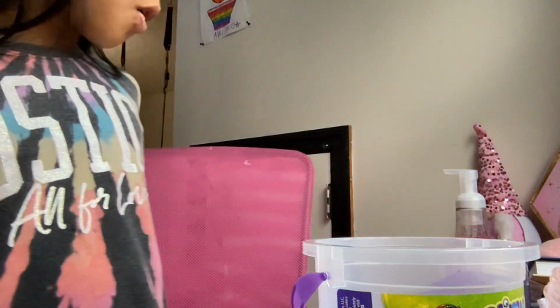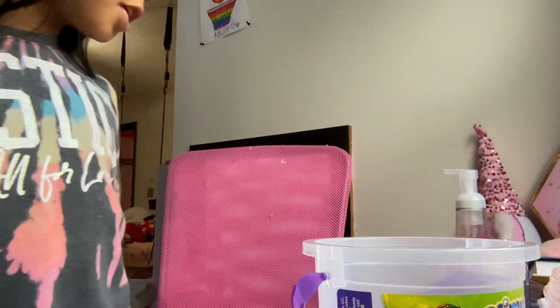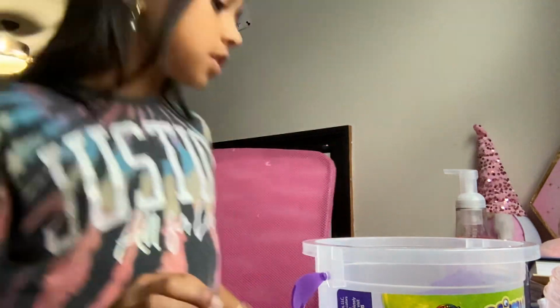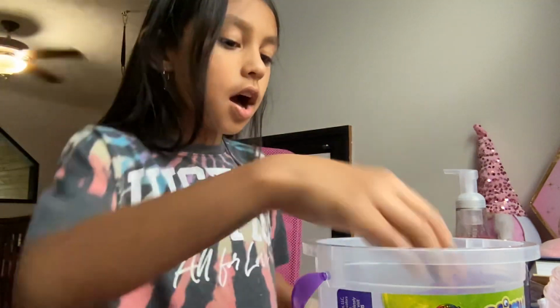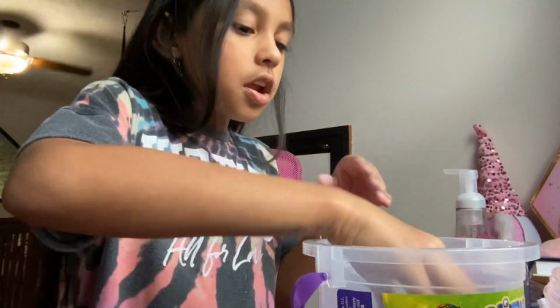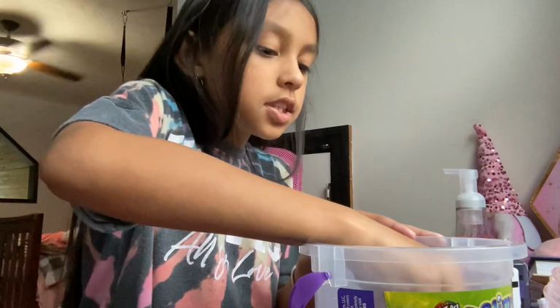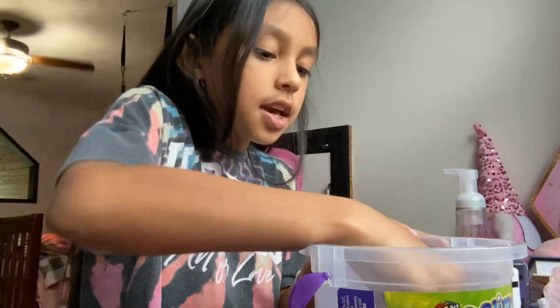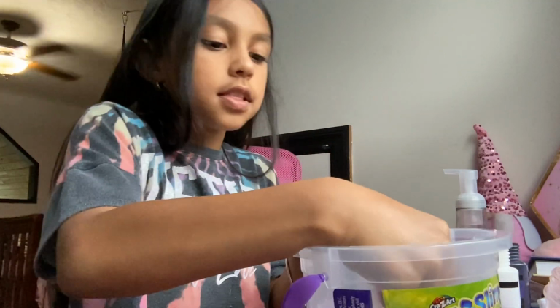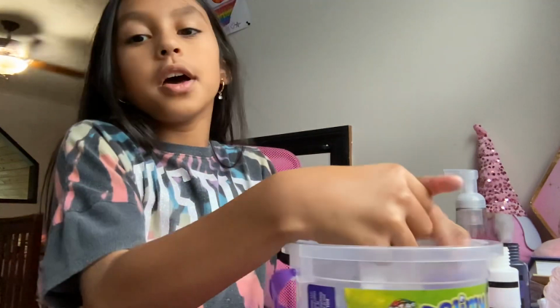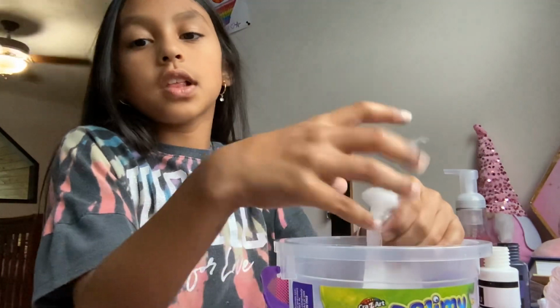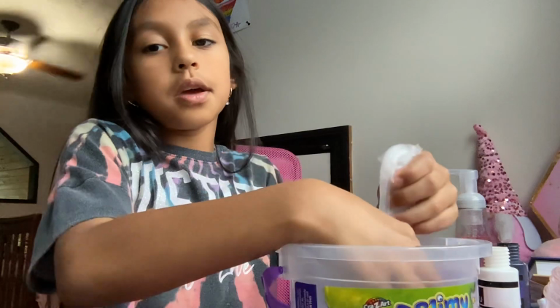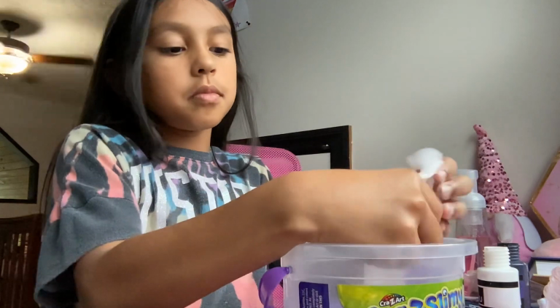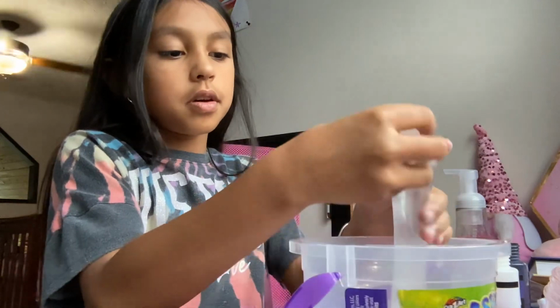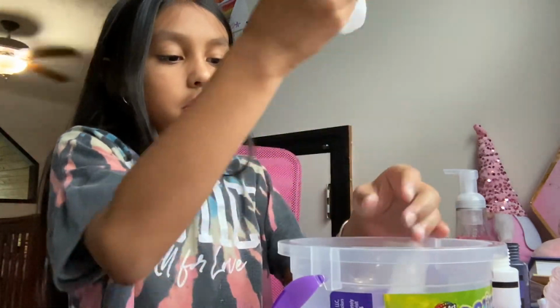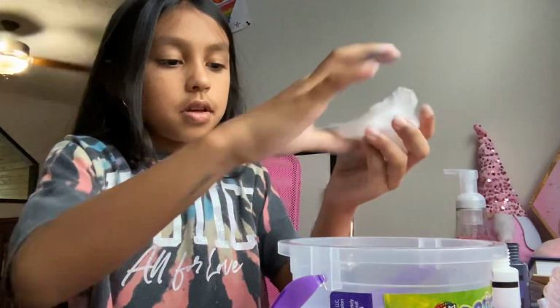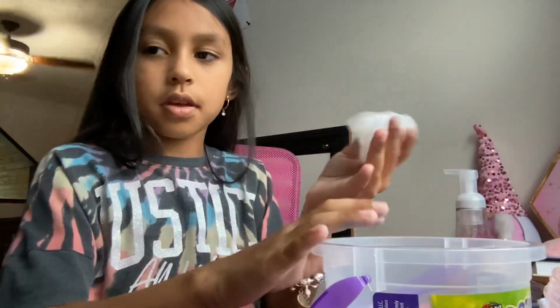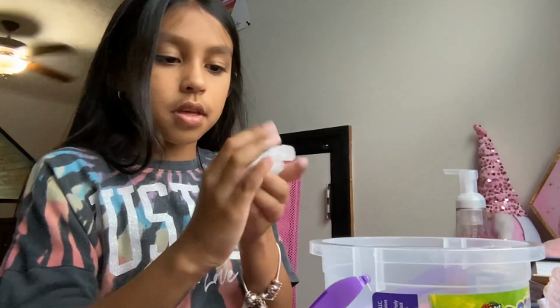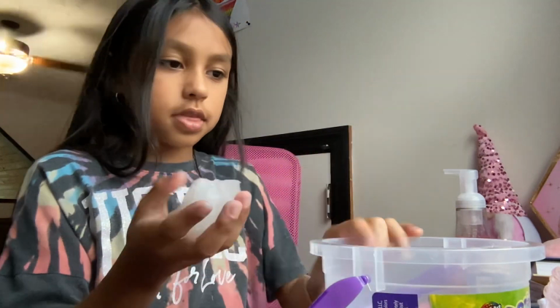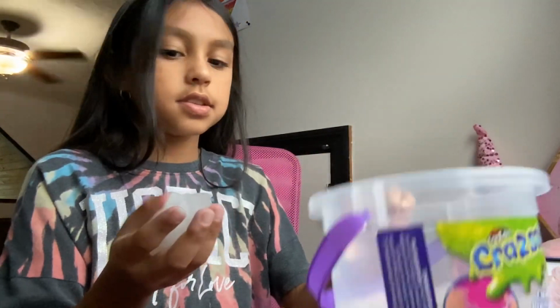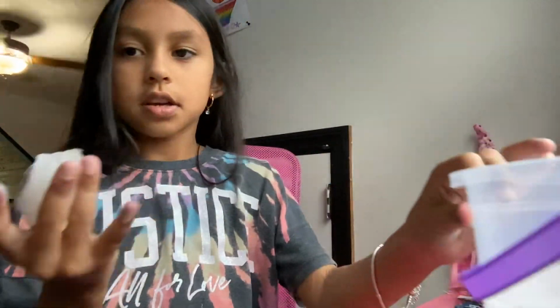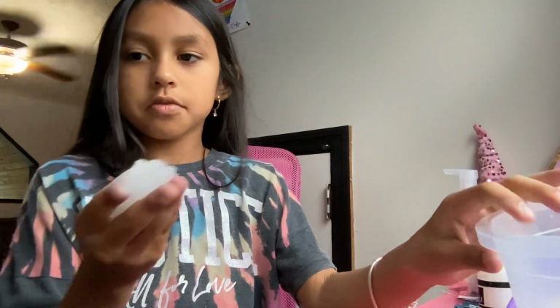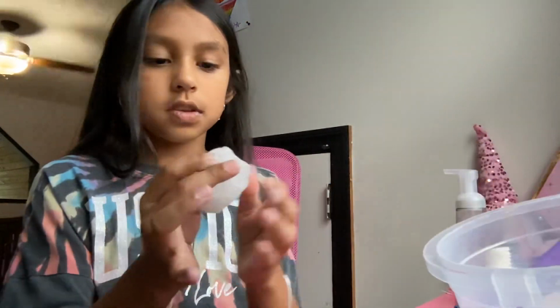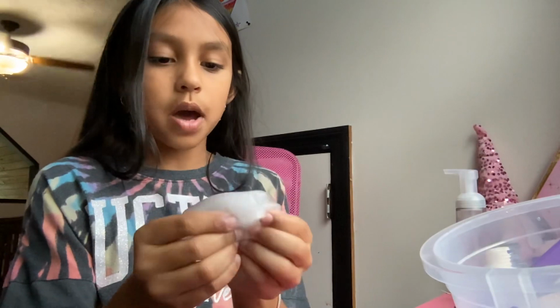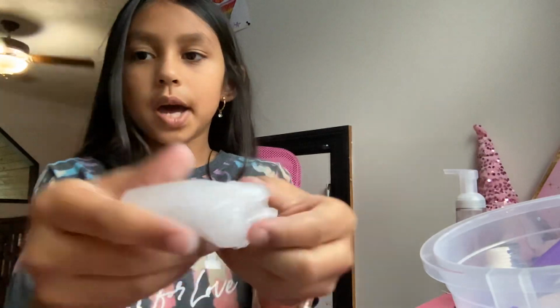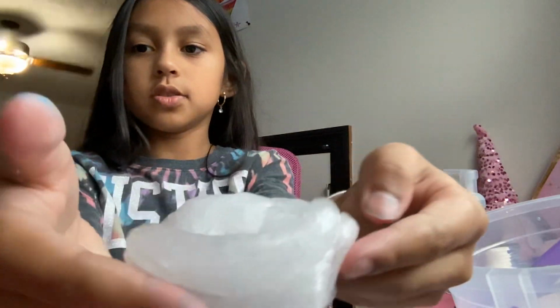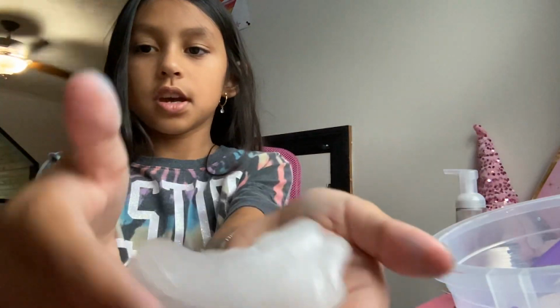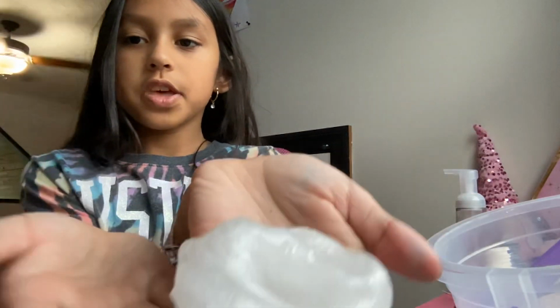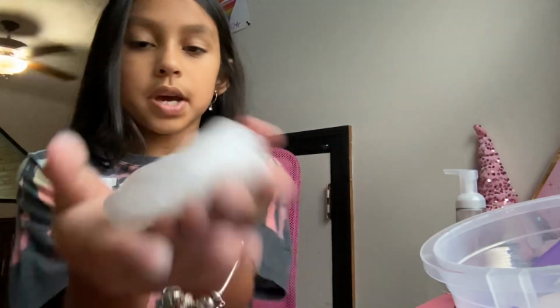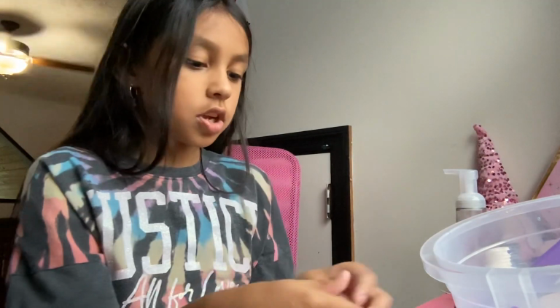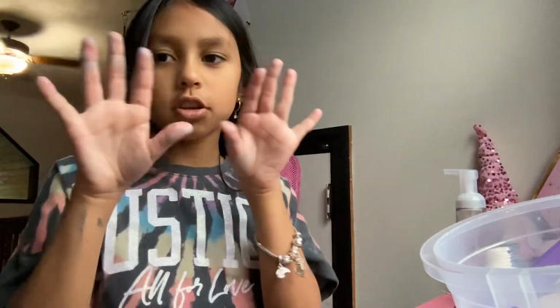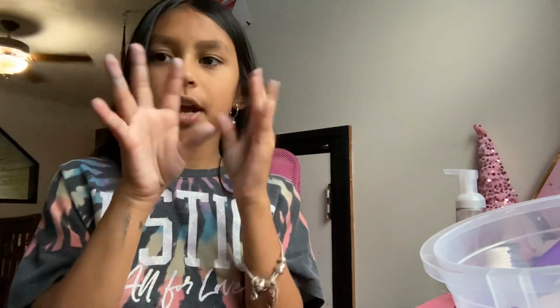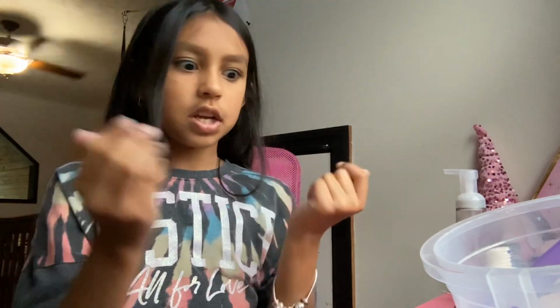So first I'm going to take a little bit of glue like this — it doesn't have to be the same amount, but I choose this much. Sorry, my hands are dyed.